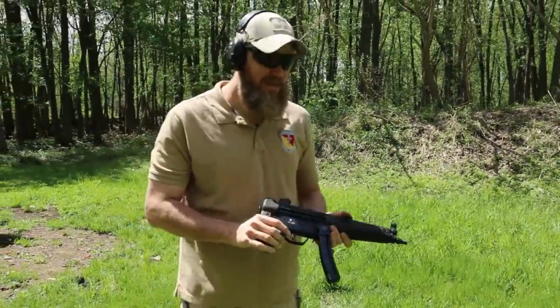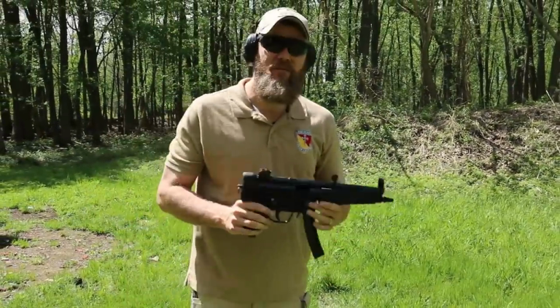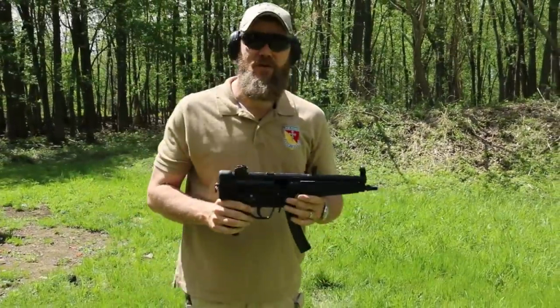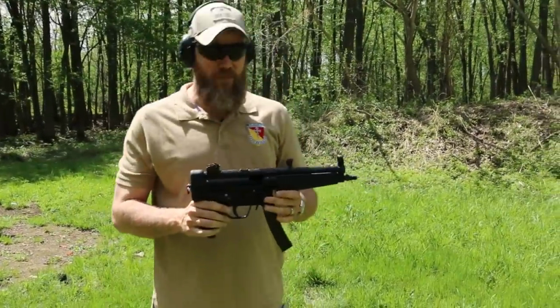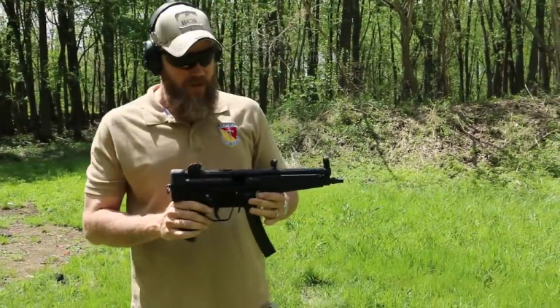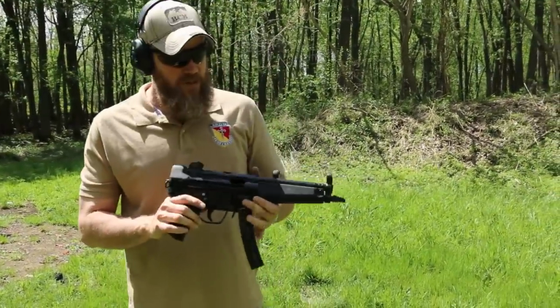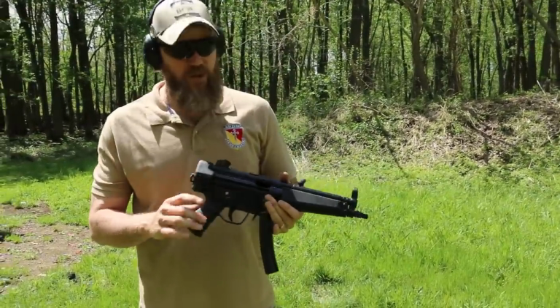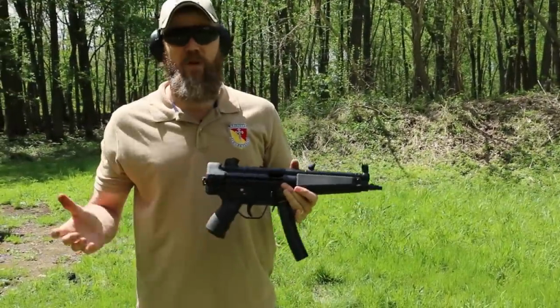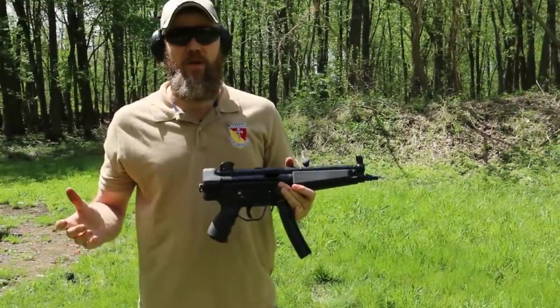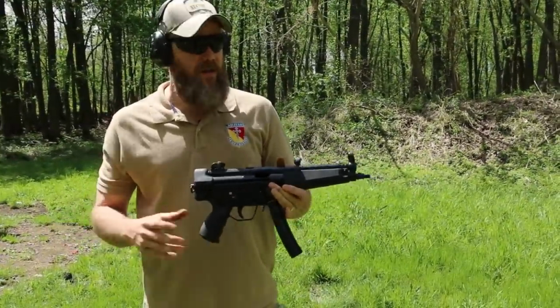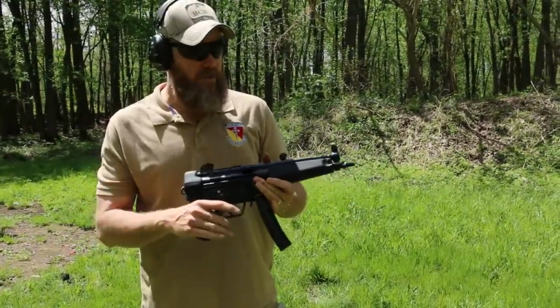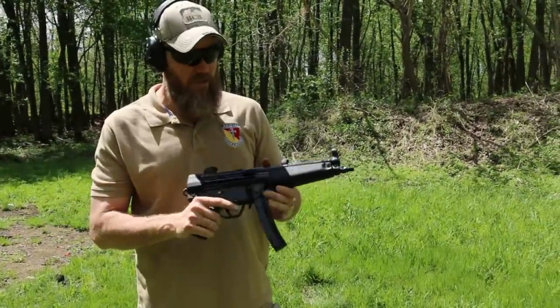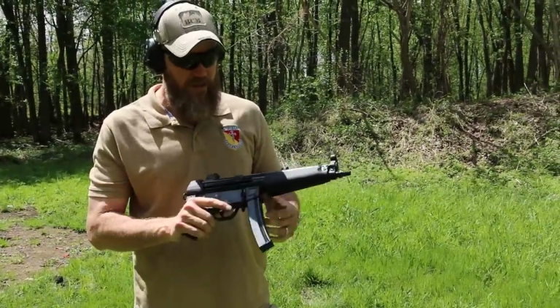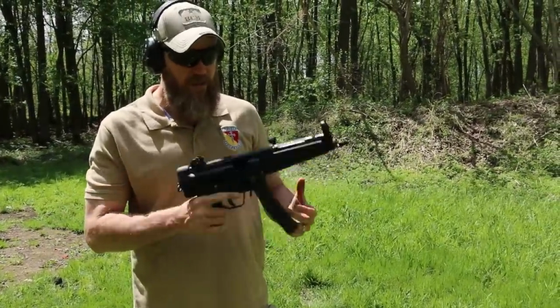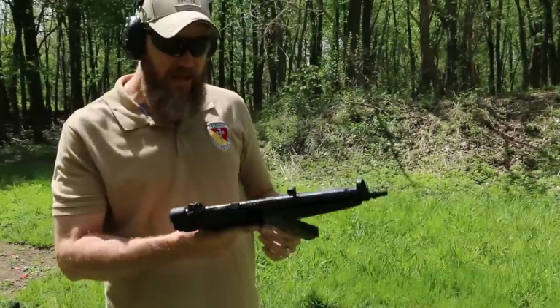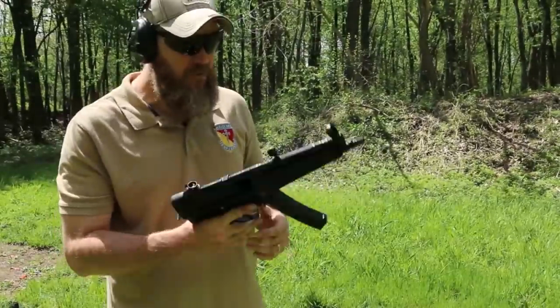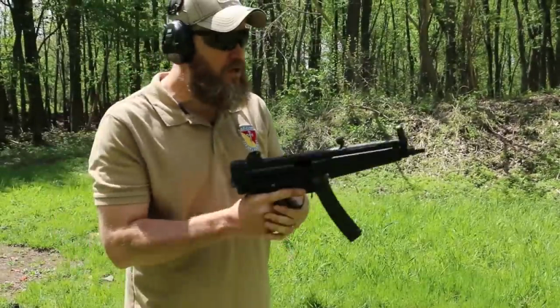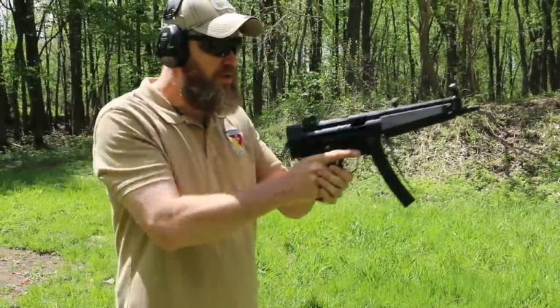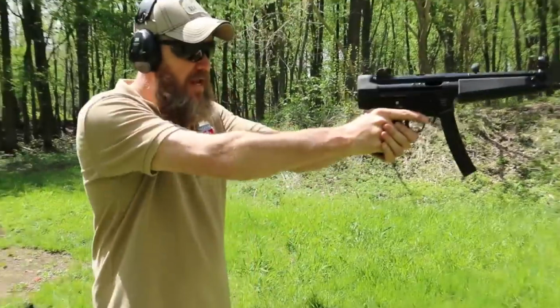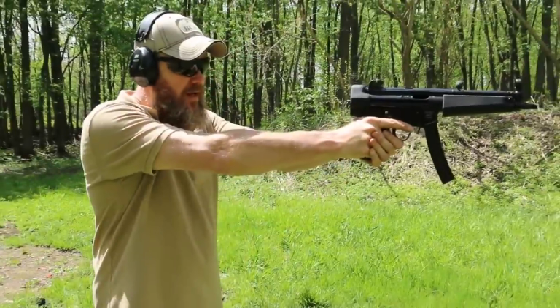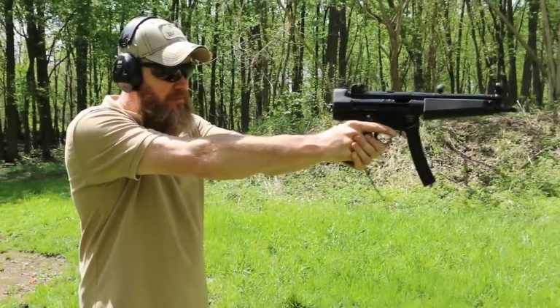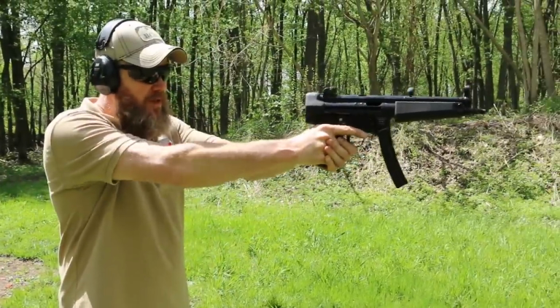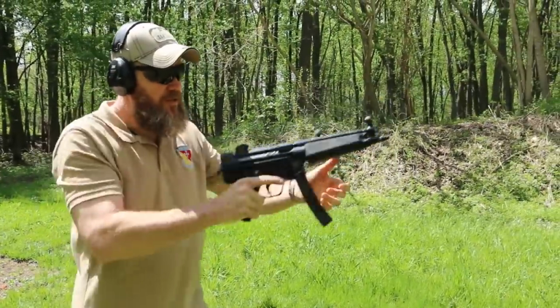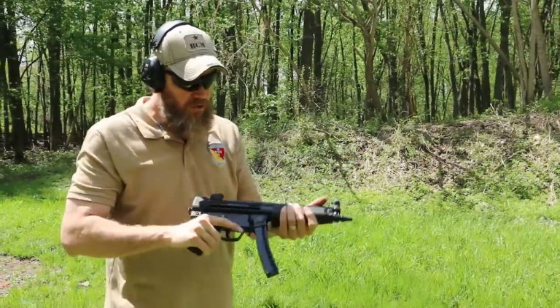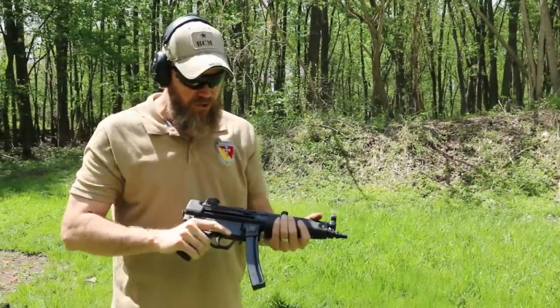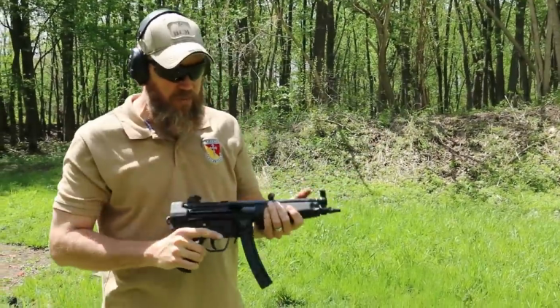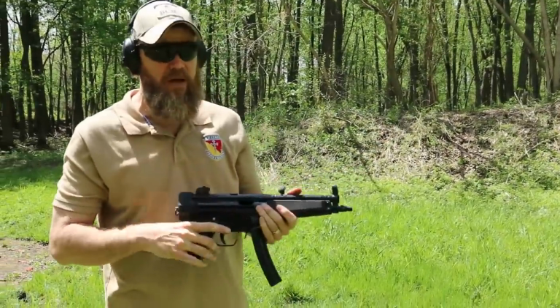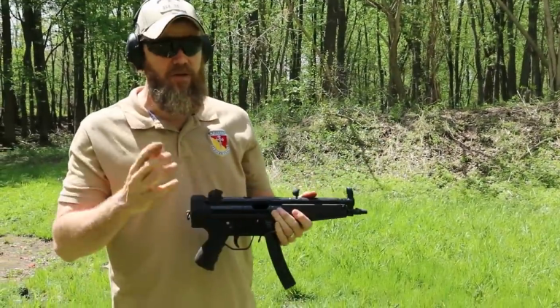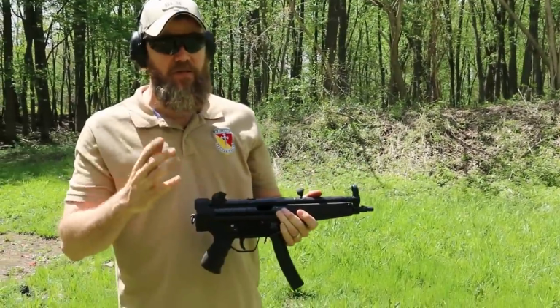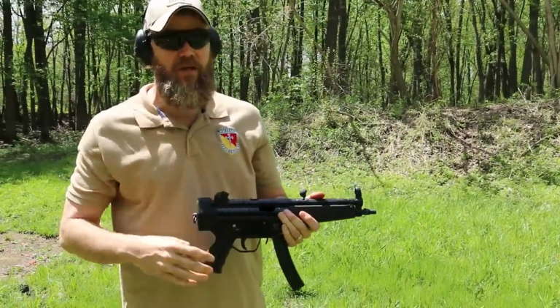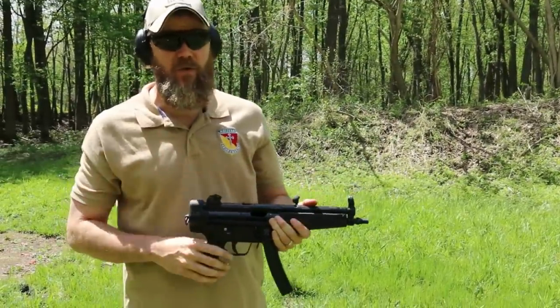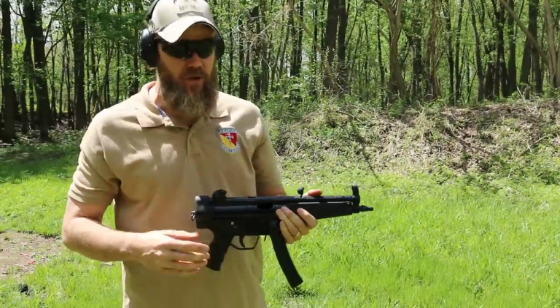That's a lot of fun to shoot. This thing shoots really well. The pistol is light enough where you can shoot it as a handgun, but you can also shoot it from the hip. I also have something else I want to show you.